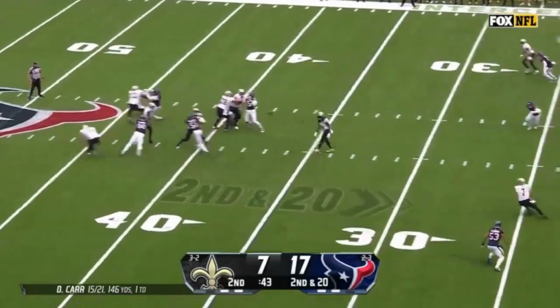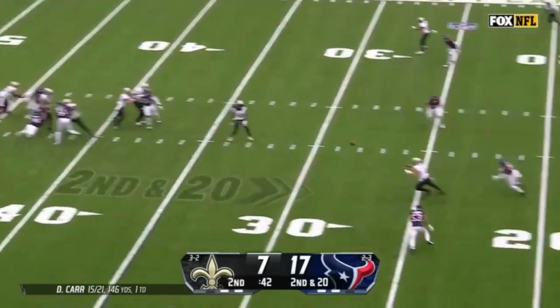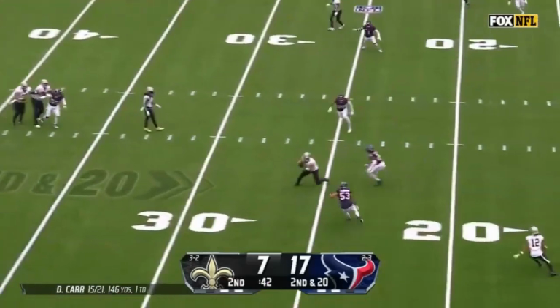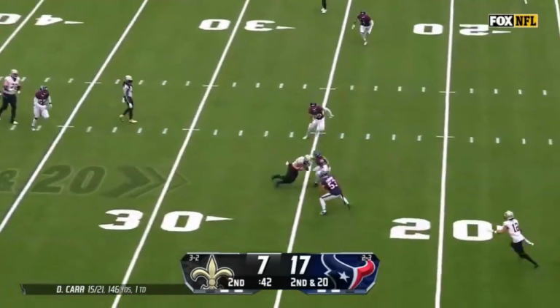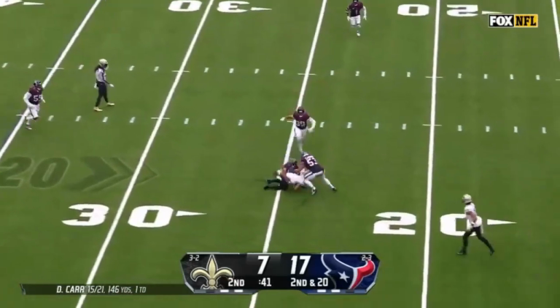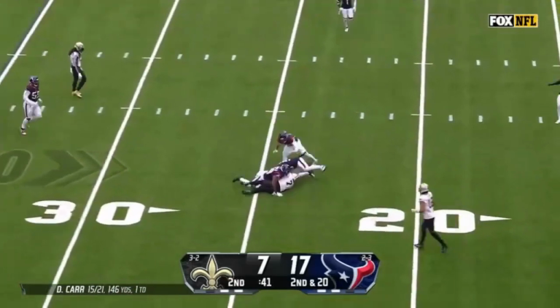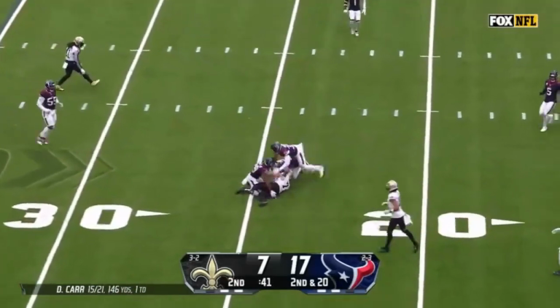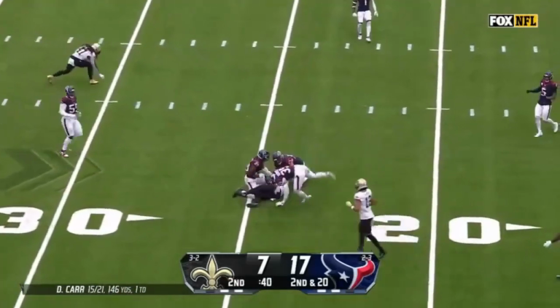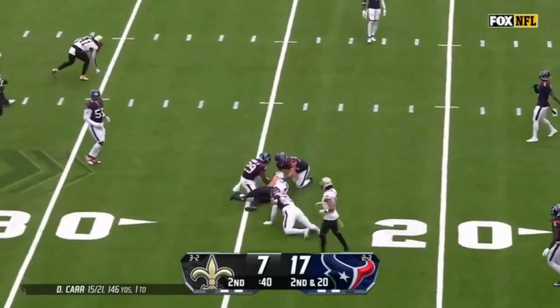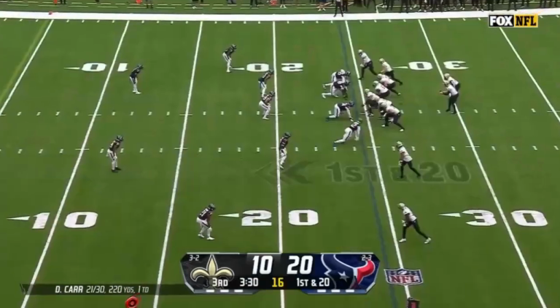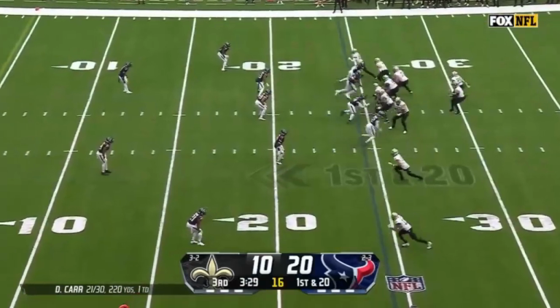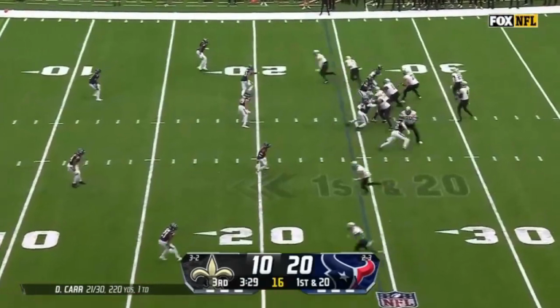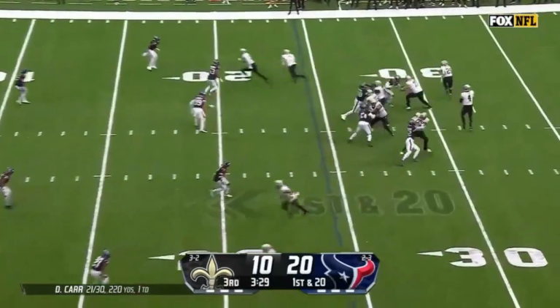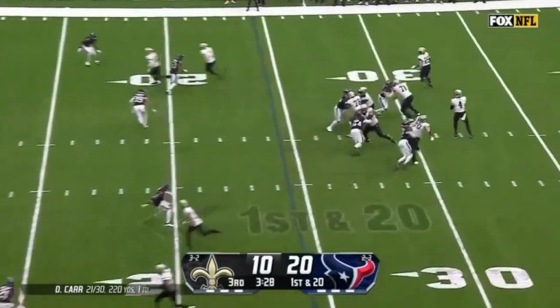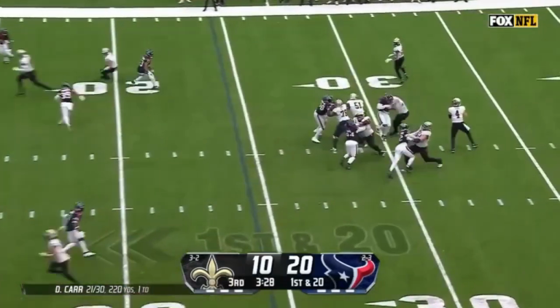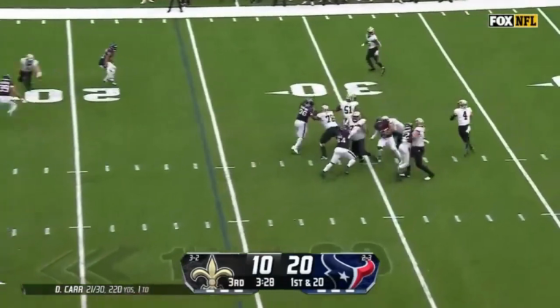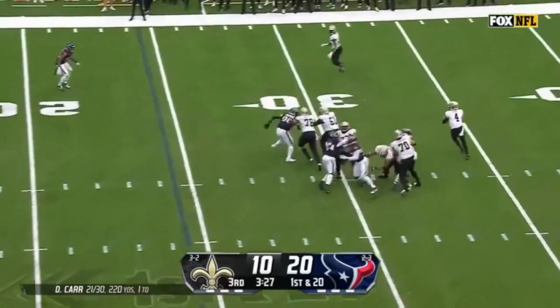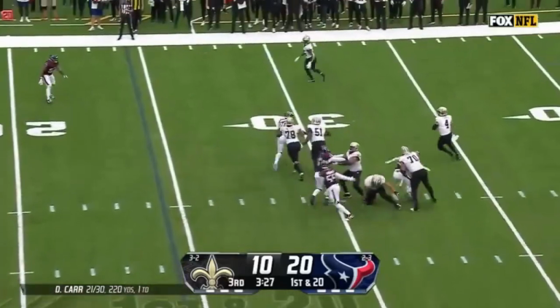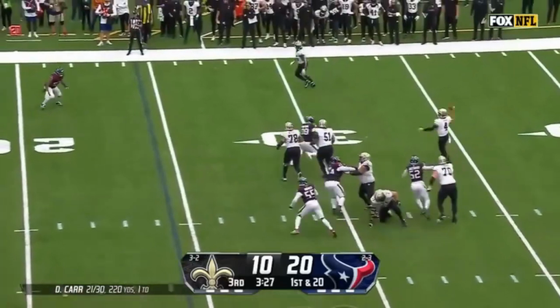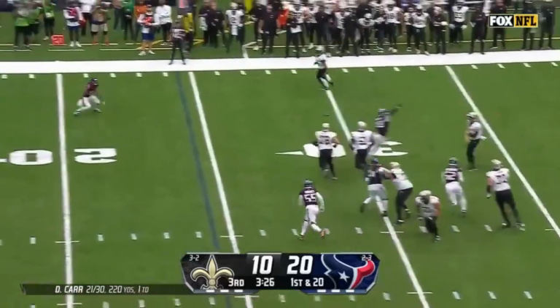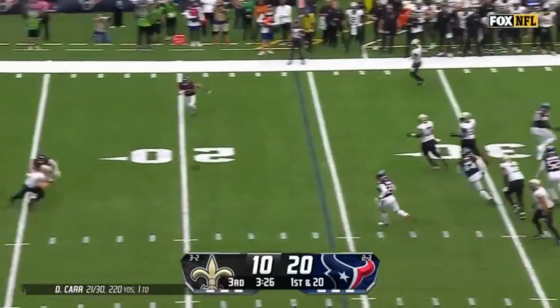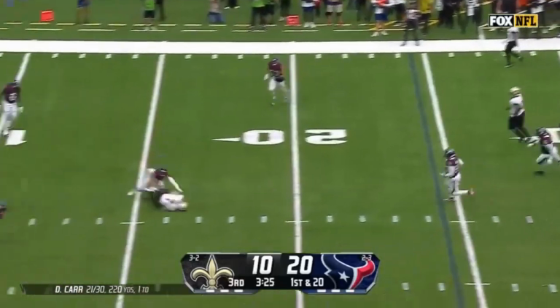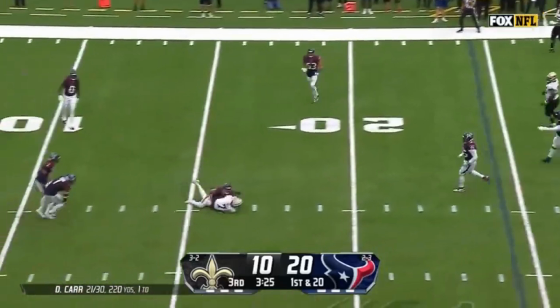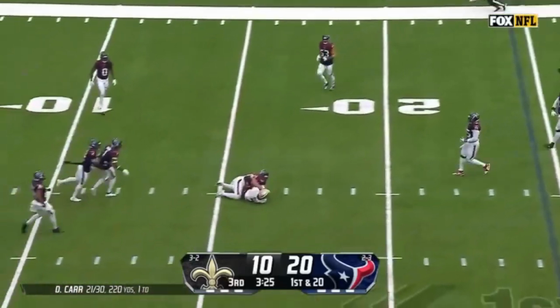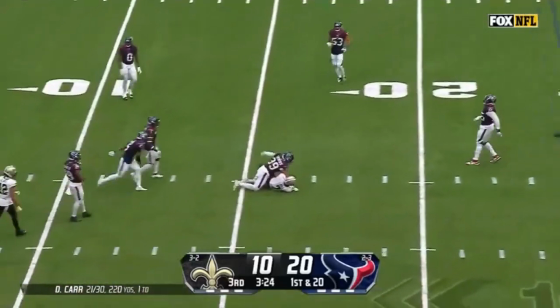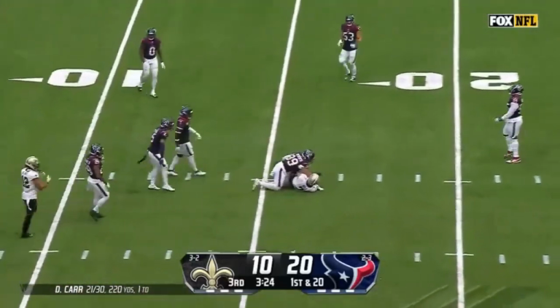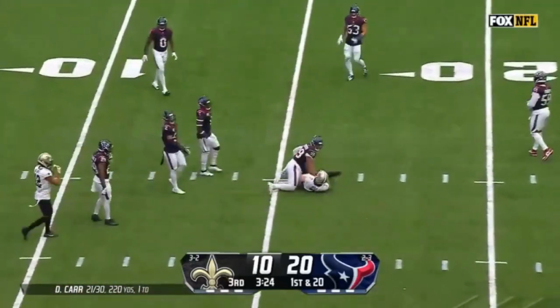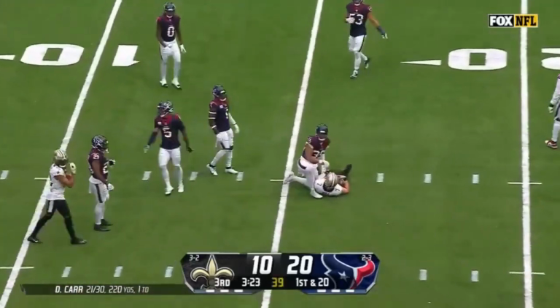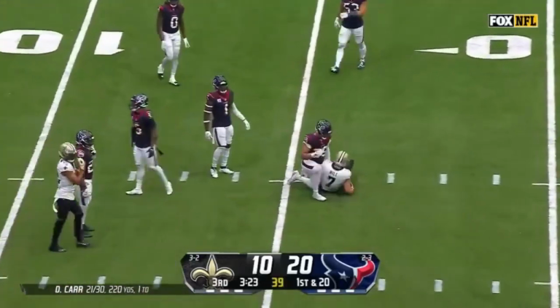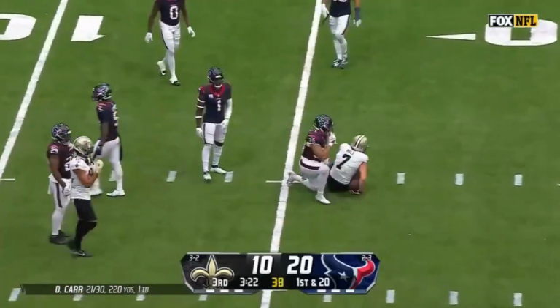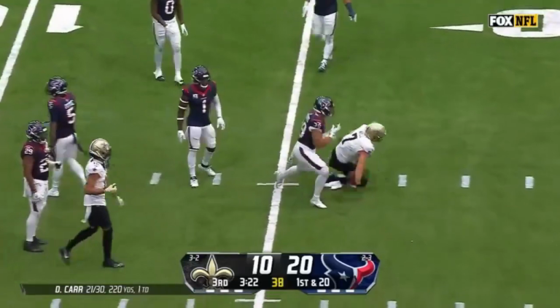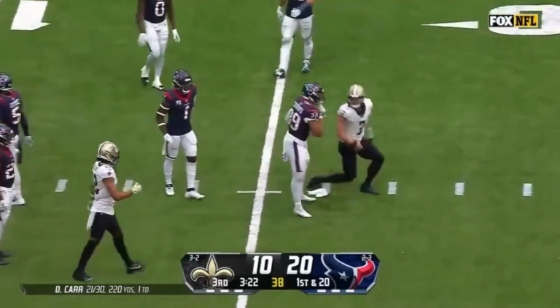Carr's throw inside the 25 again. First and 20, a tough throw. Hill goes to the ground with the catch.